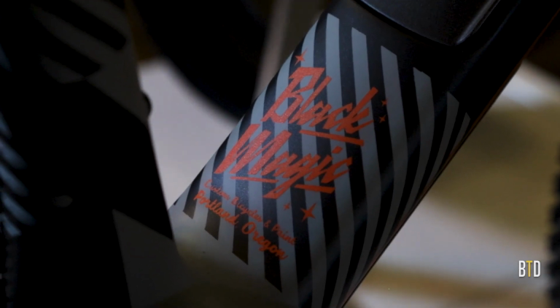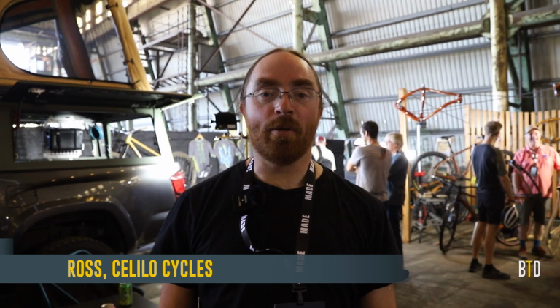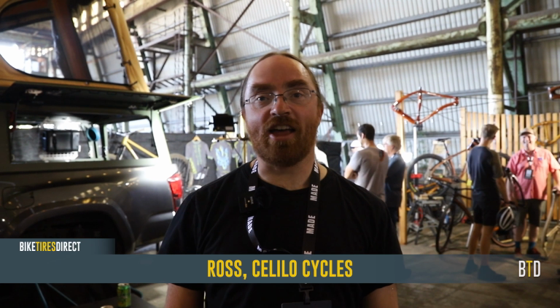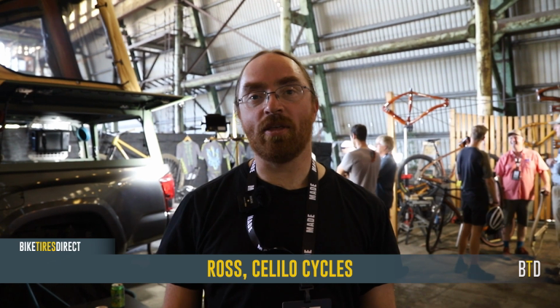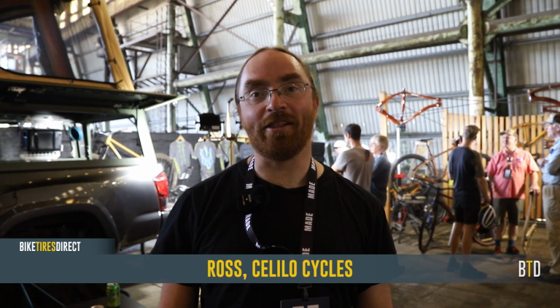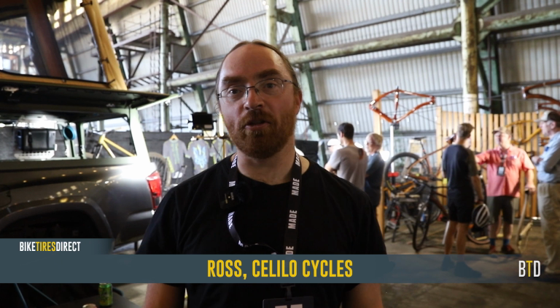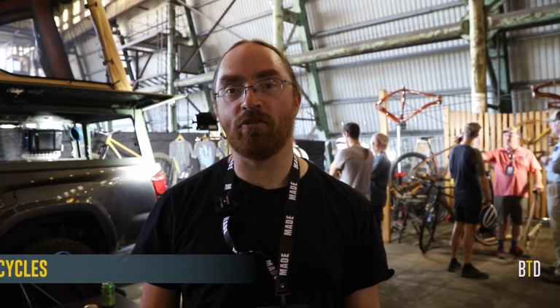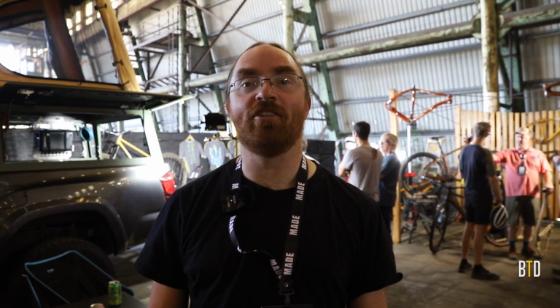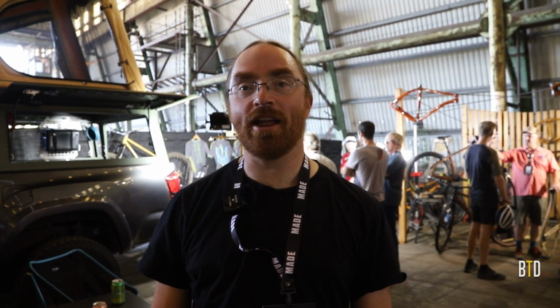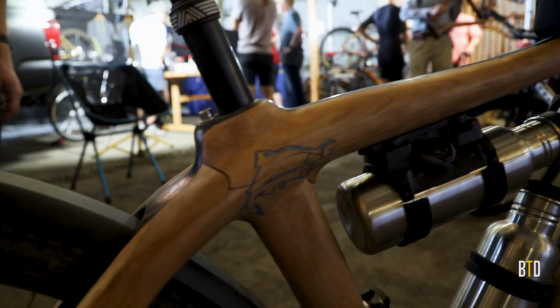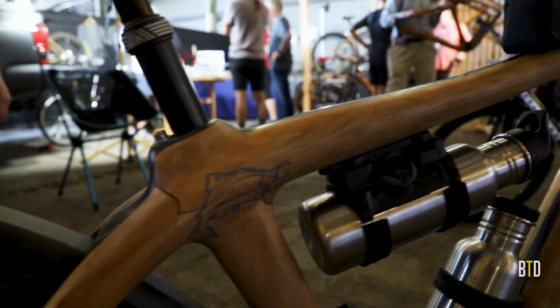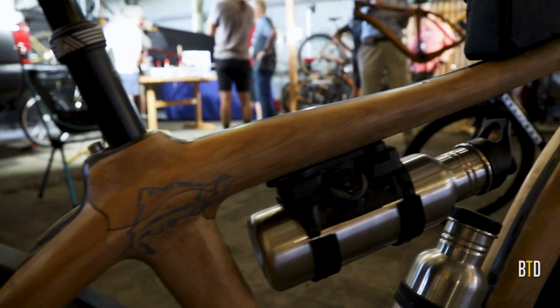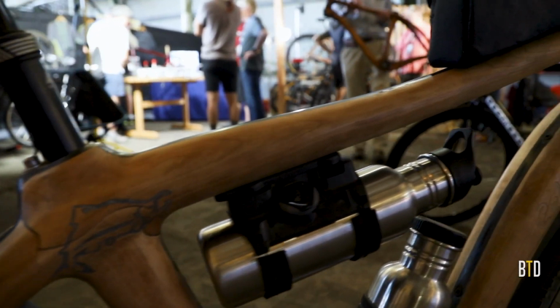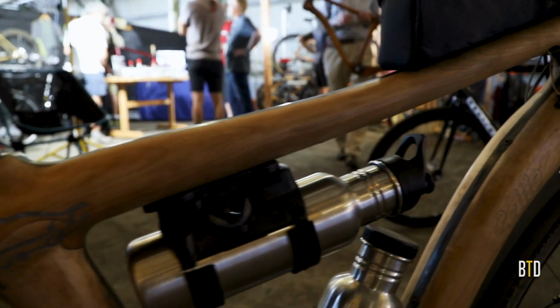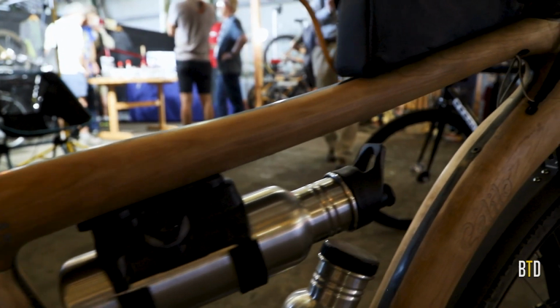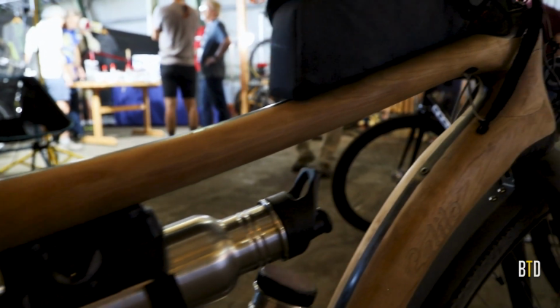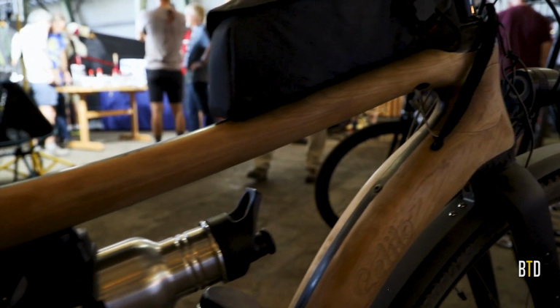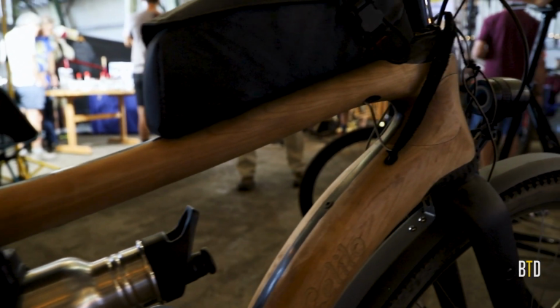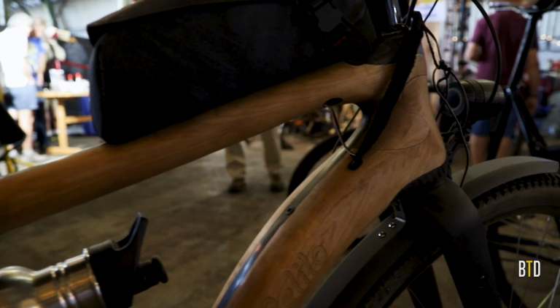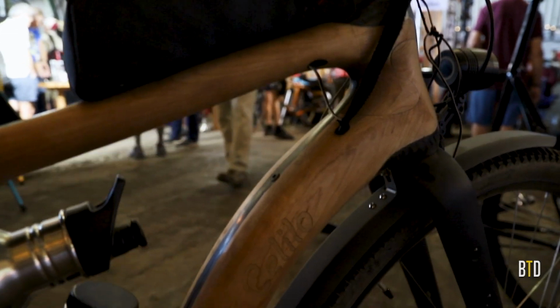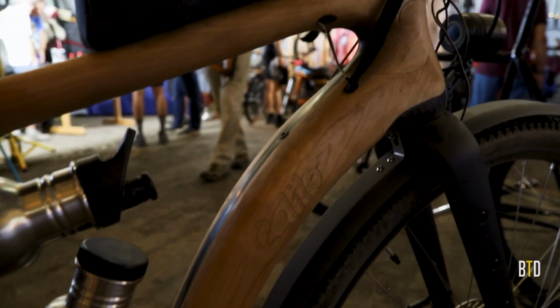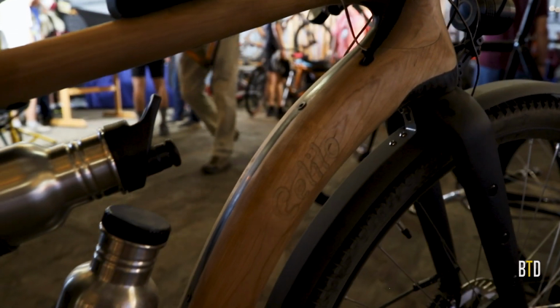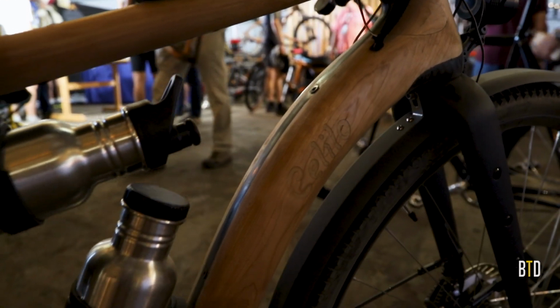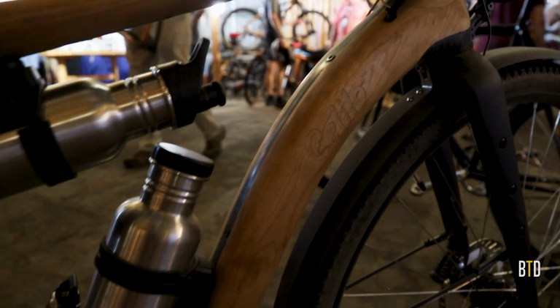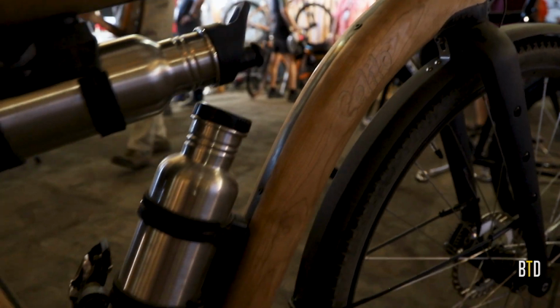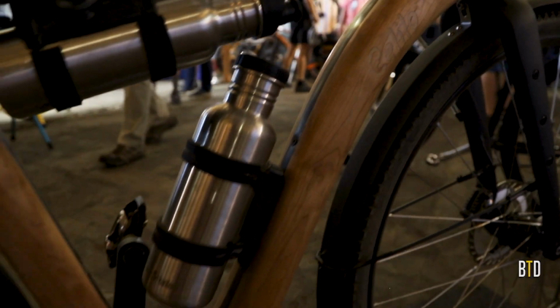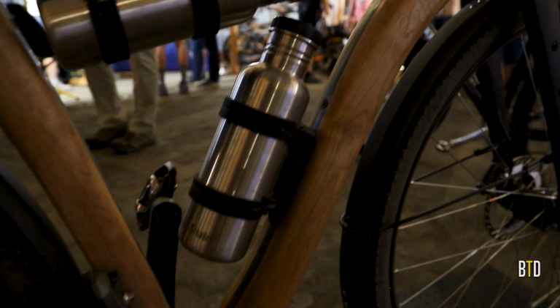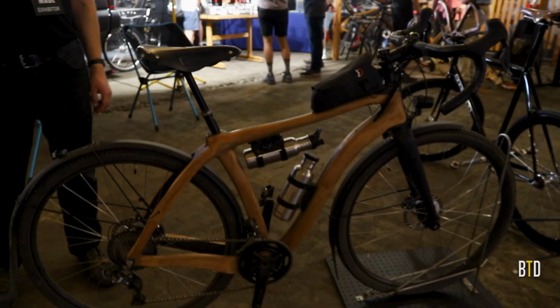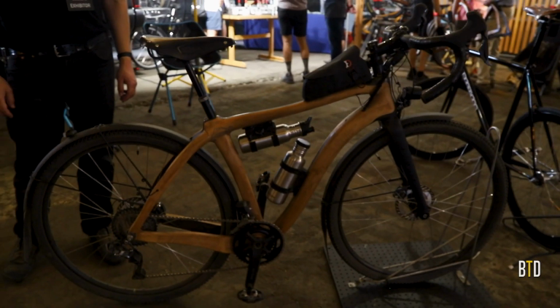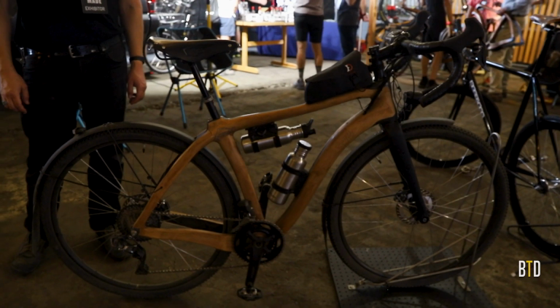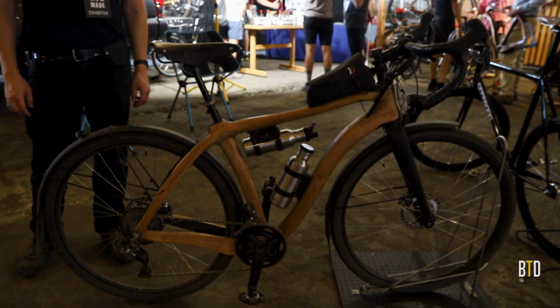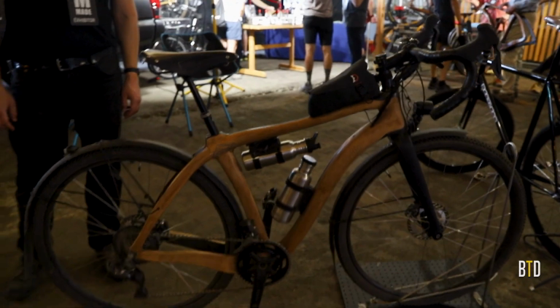I'm Ross Hatton with Celilo Cycles out of Corvallis, Oregon. We build bikes with frames made of a composite of wood and carbon fiber. Carbon fiber for the strength, the wood gives us much better vibration absorption, helps armor the bike, and makes it look really sweet.